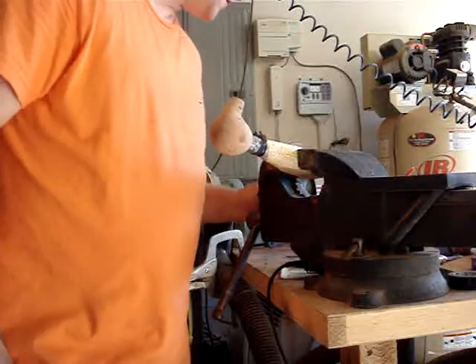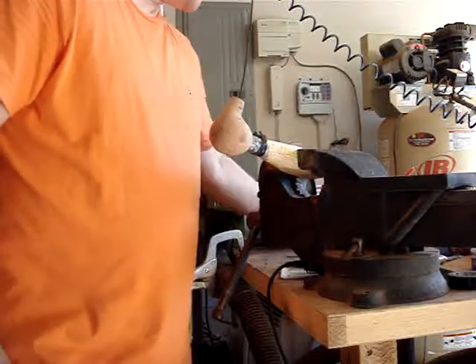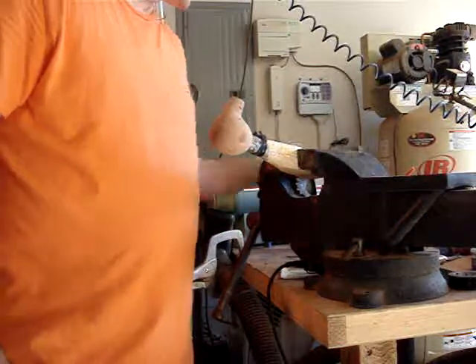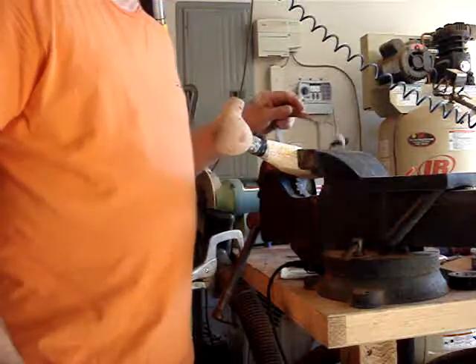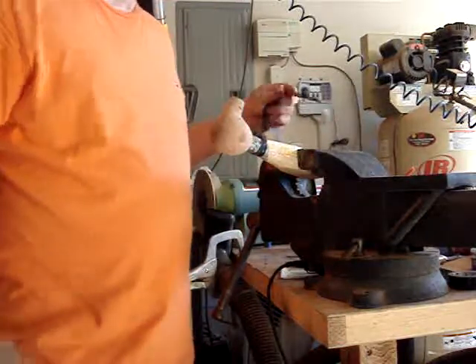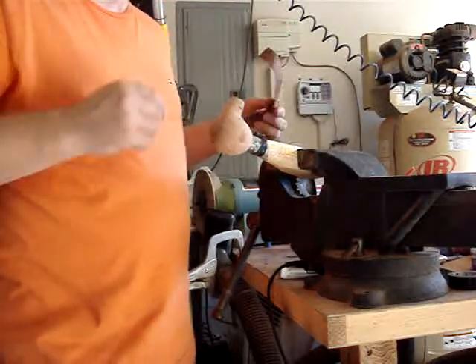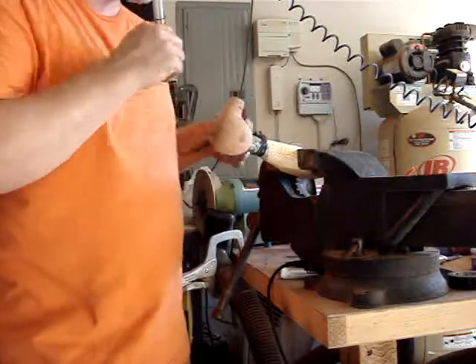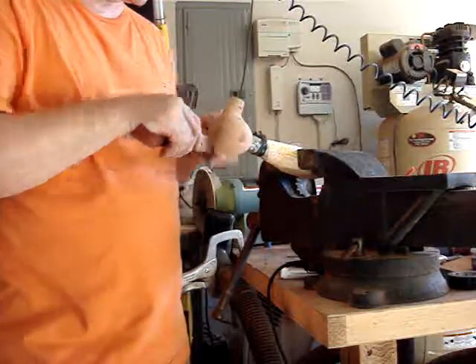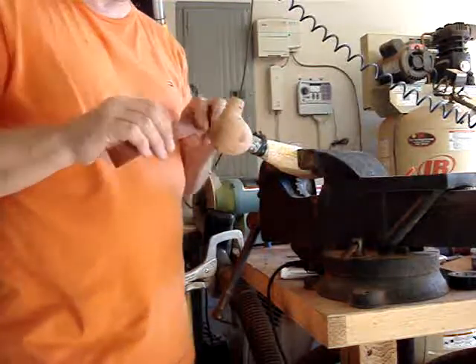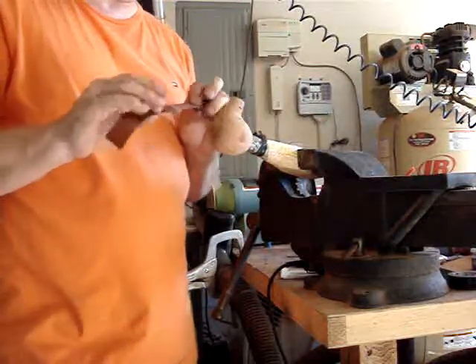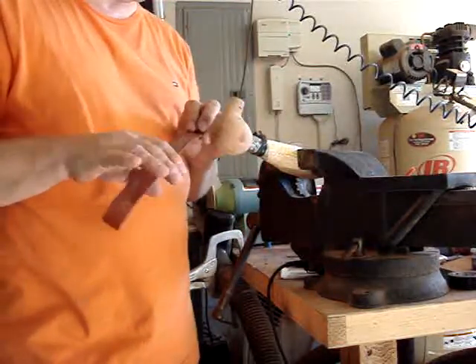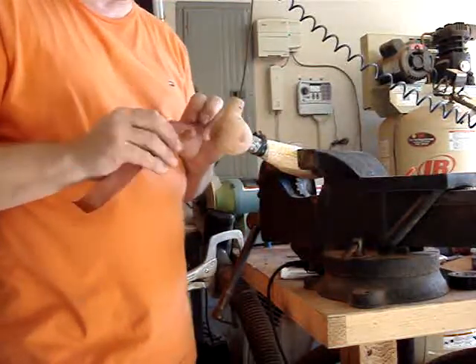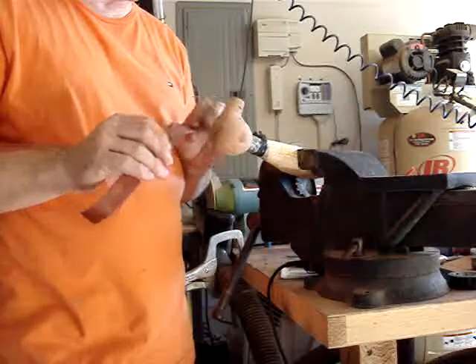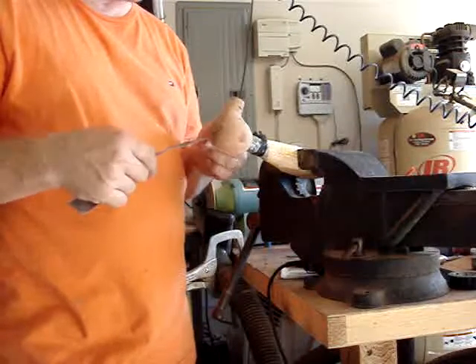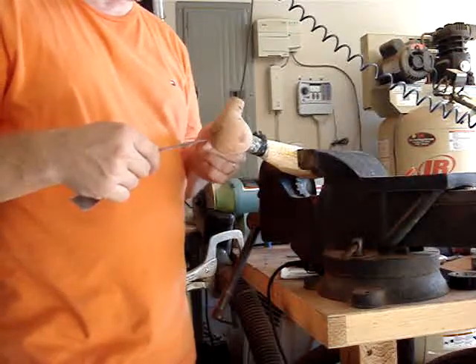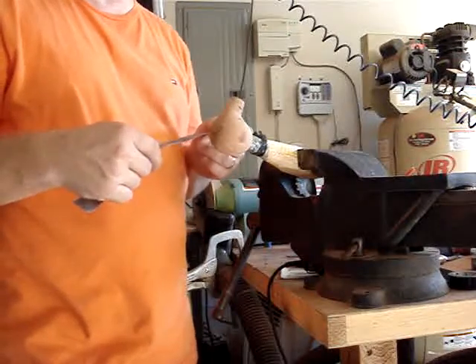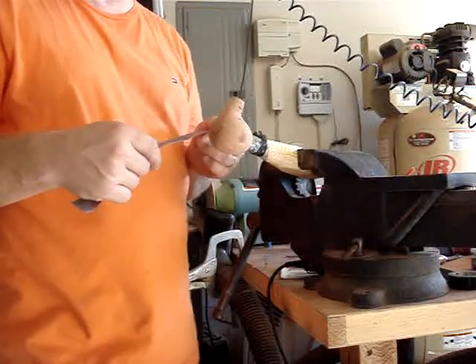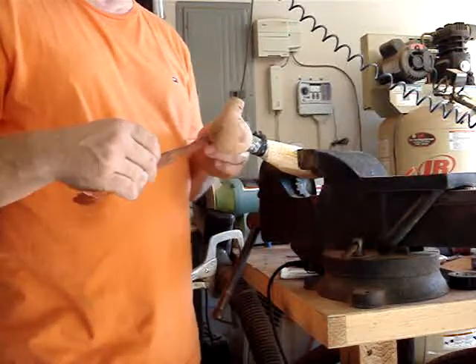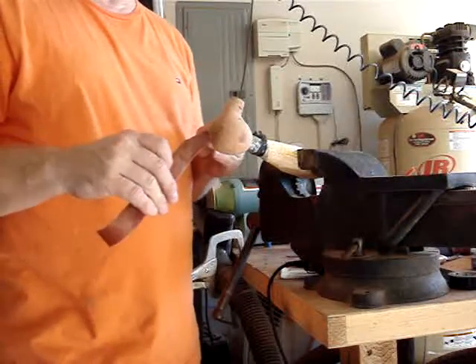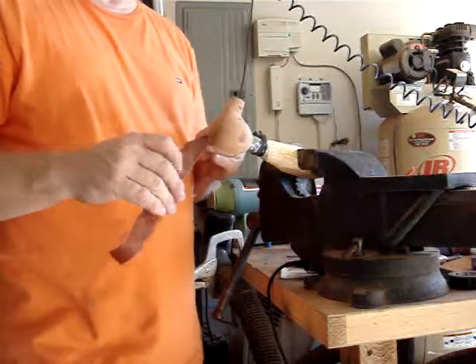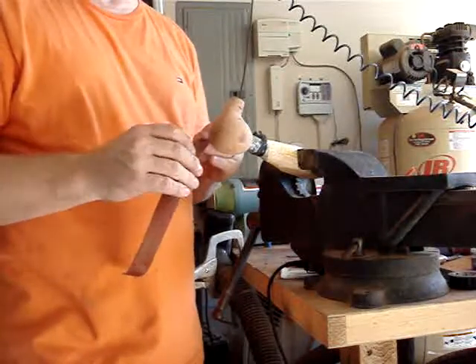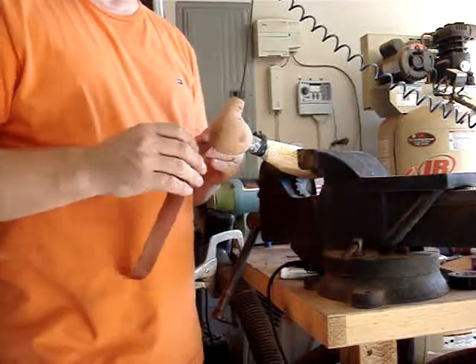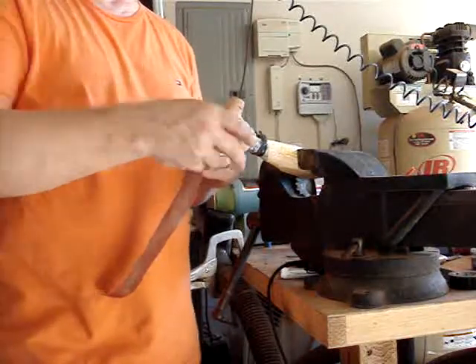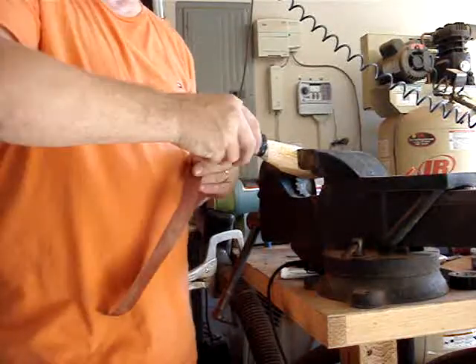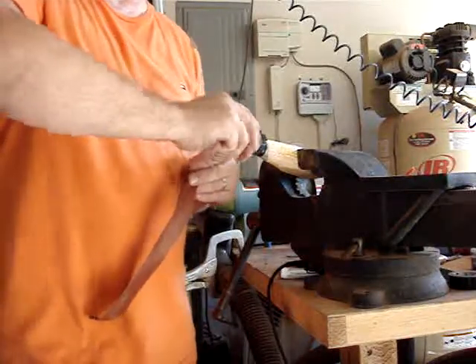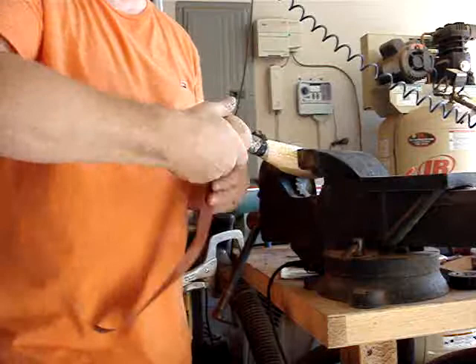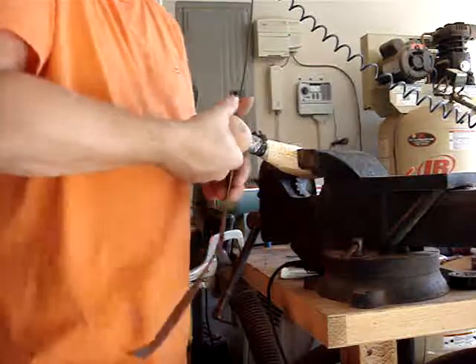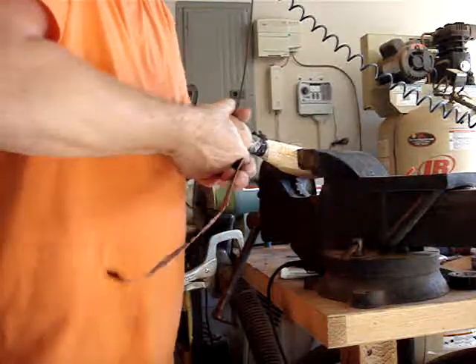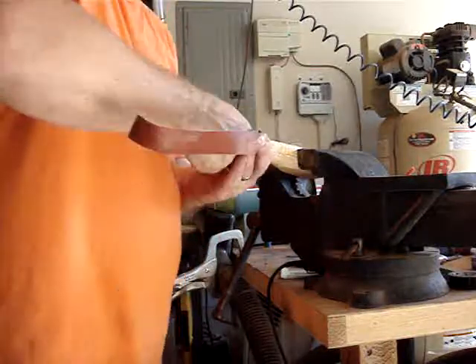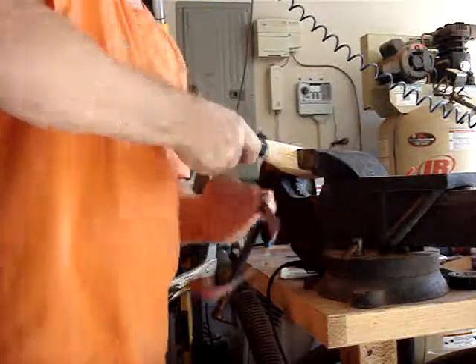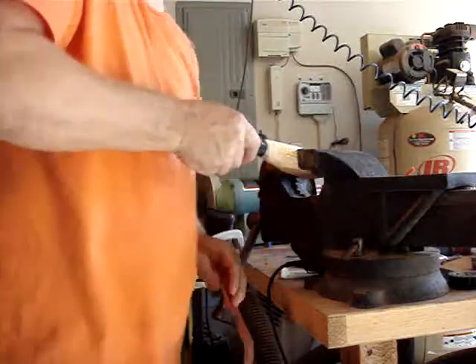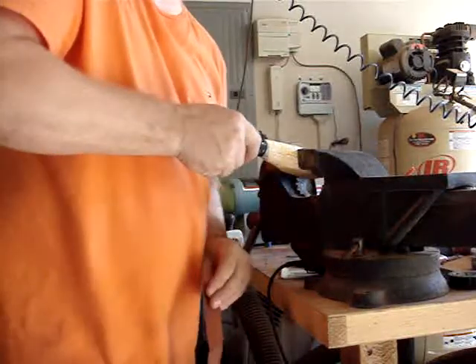Start off with heavy coarse sandpaper — cloth preferably, so it doesn't rip on you. Starting off with an 80, I'll probably end with a 320, probably even go up to a 600.